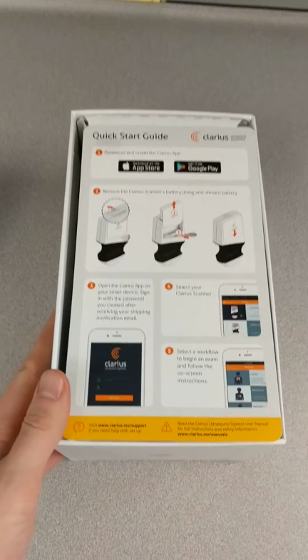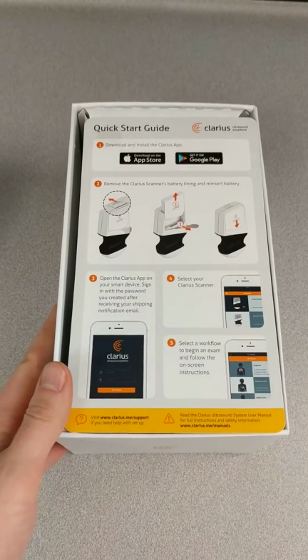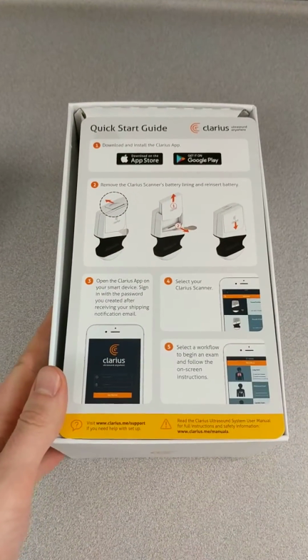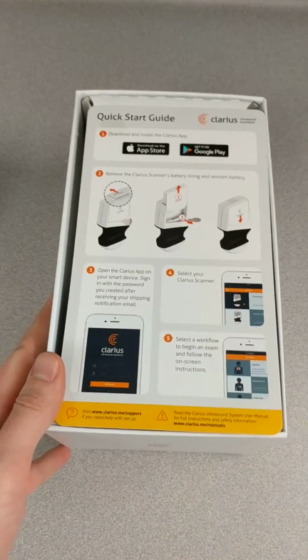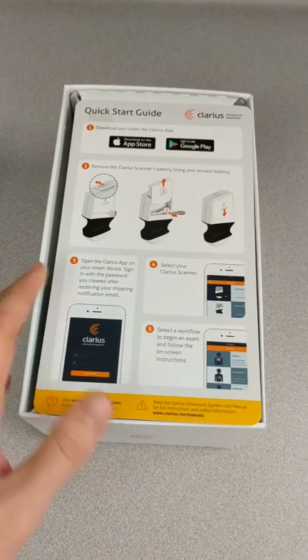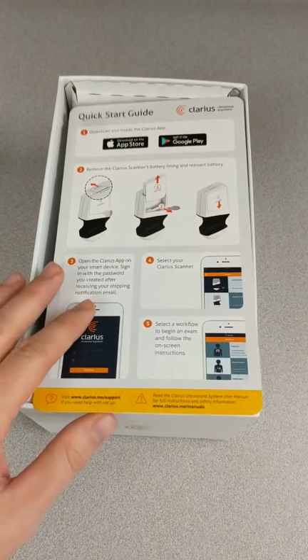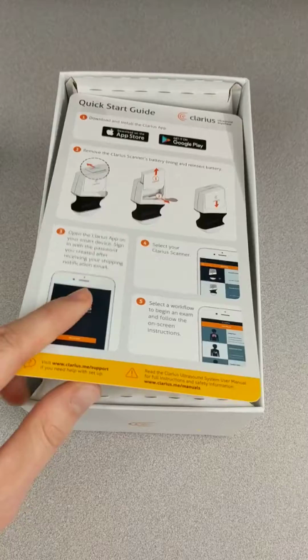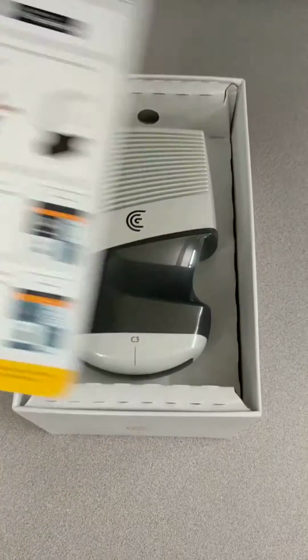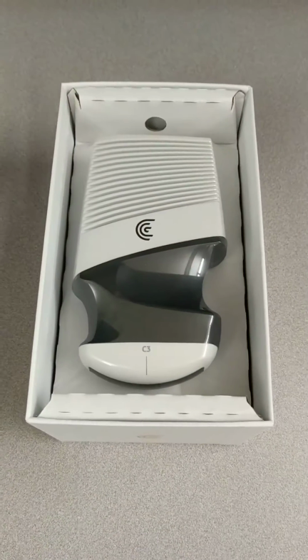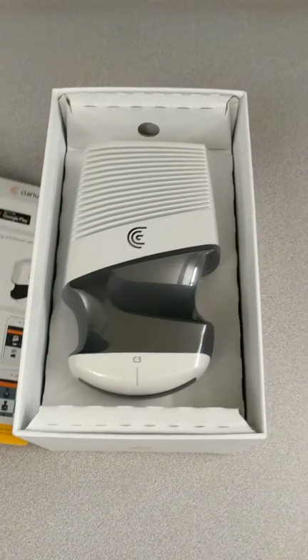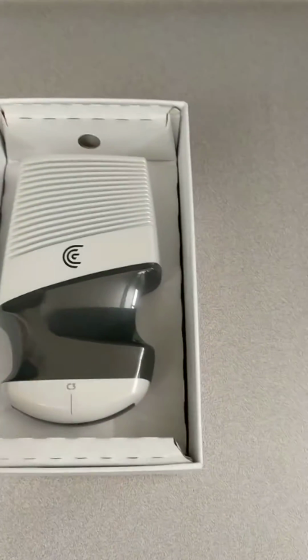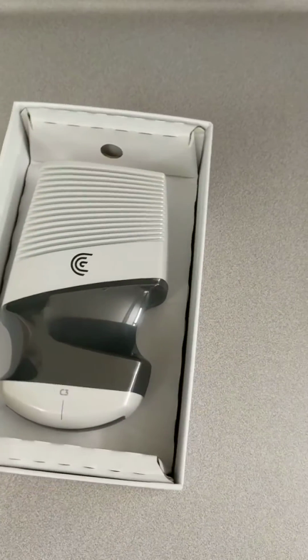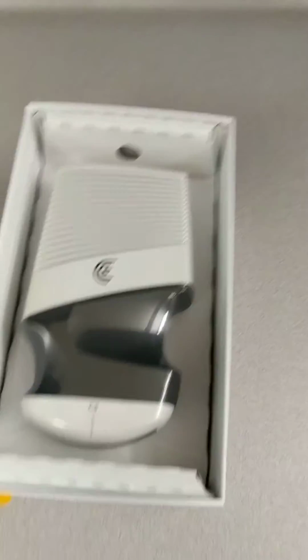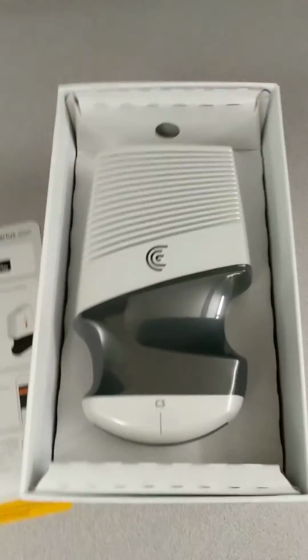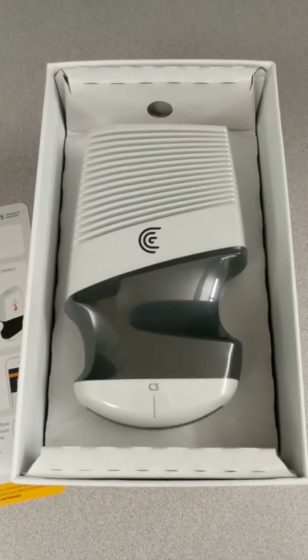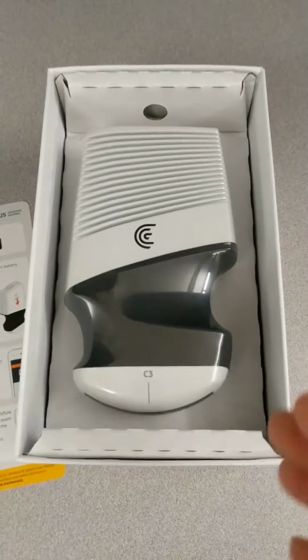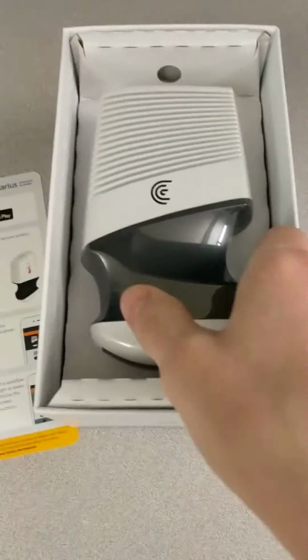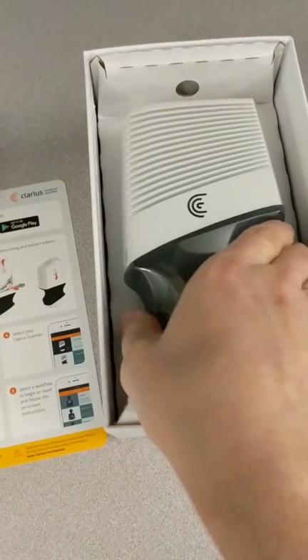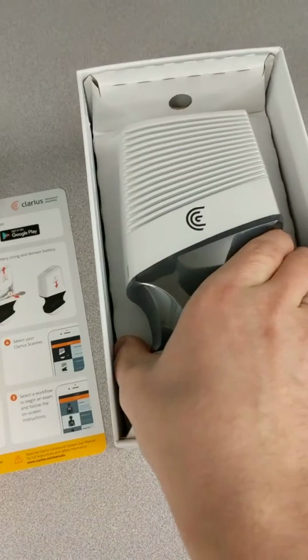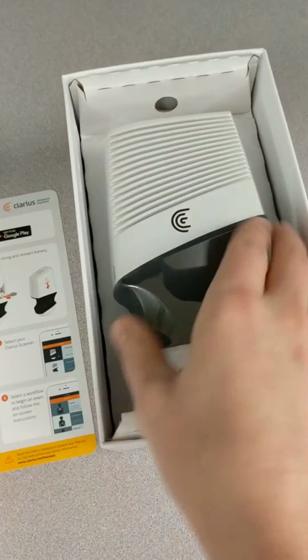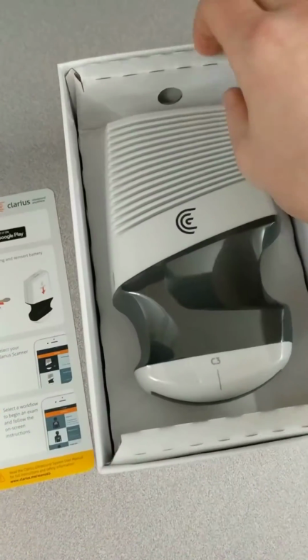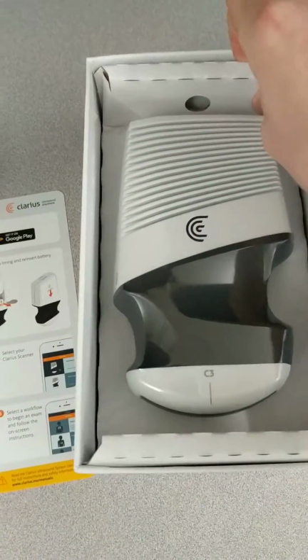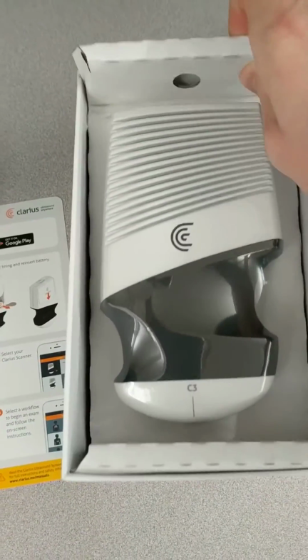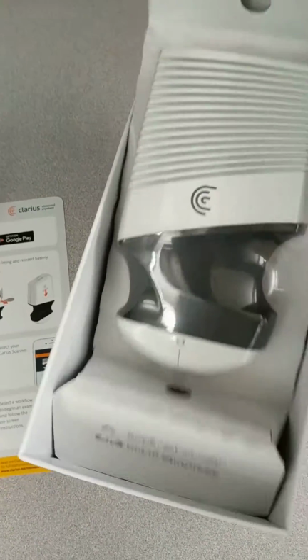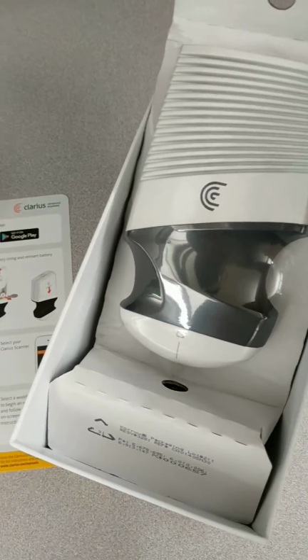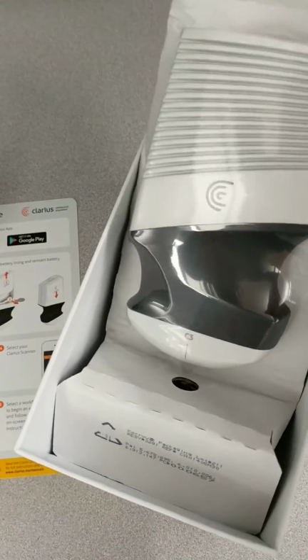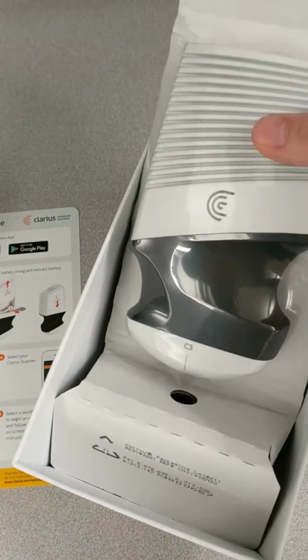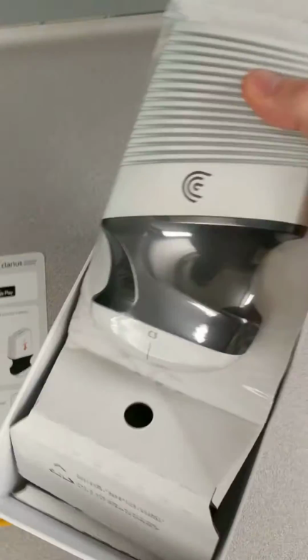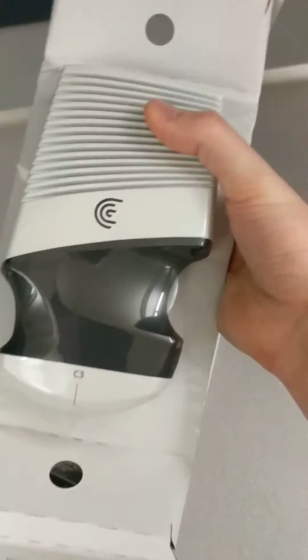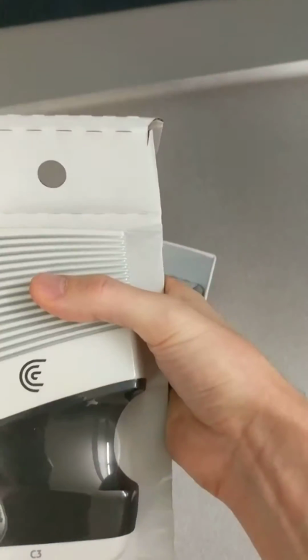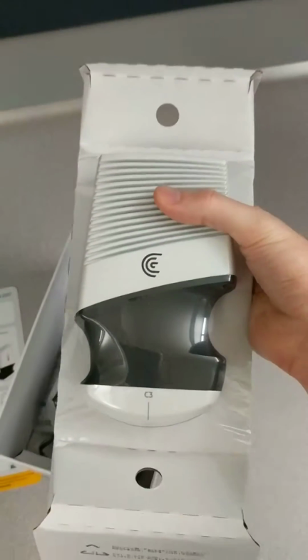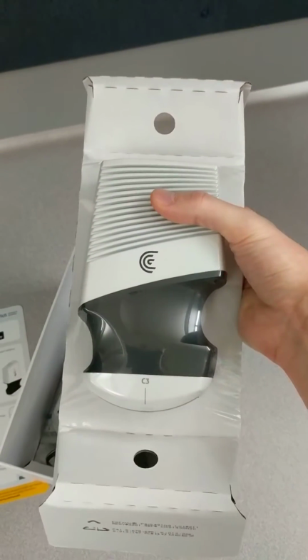And we have a quick start guide, so looking forward to getting started with it. When you open it up — here you go — just a handheld ultrasound machine. This is crazy.